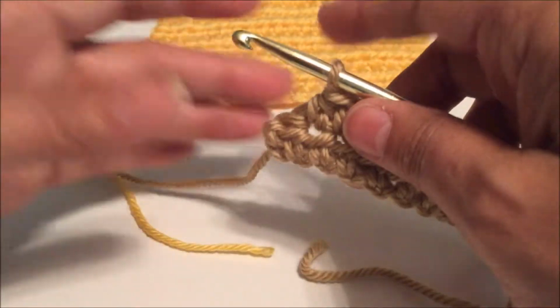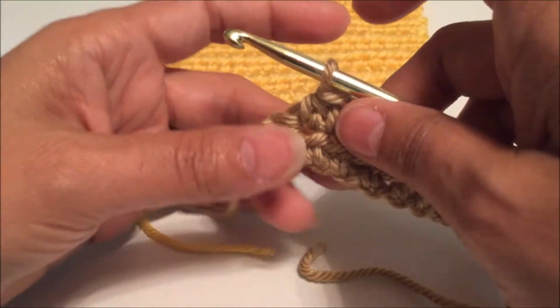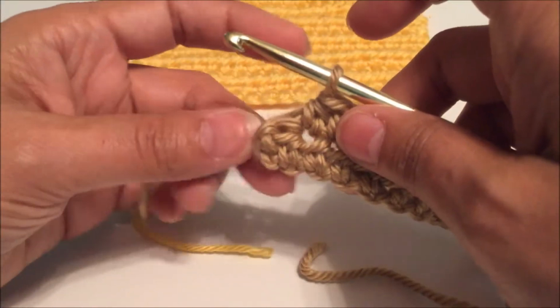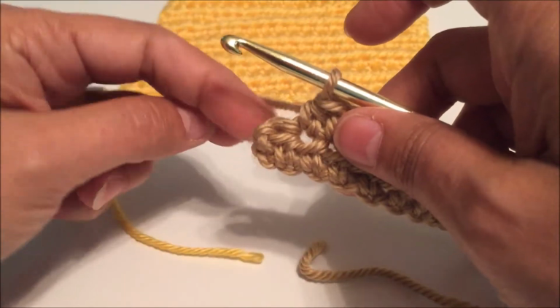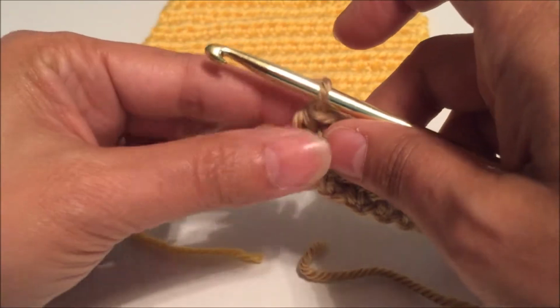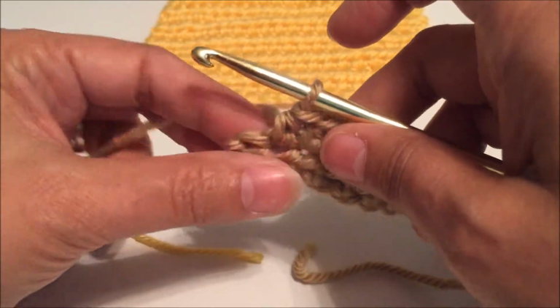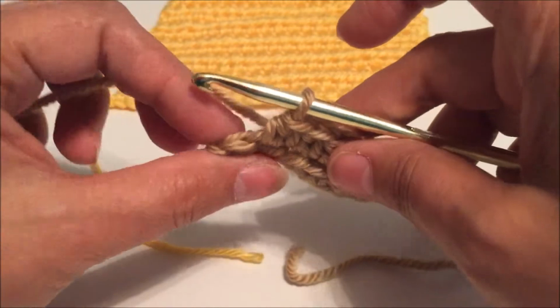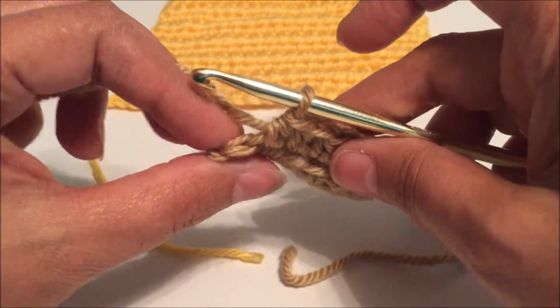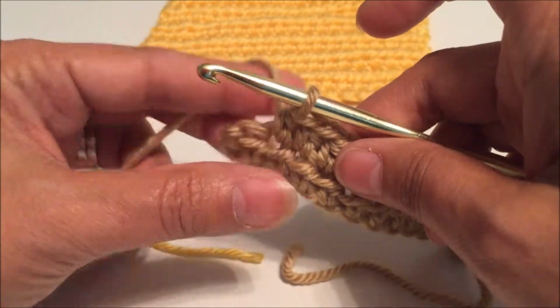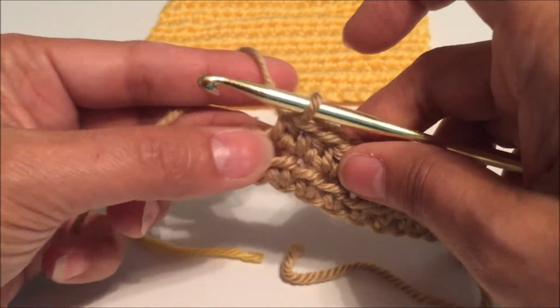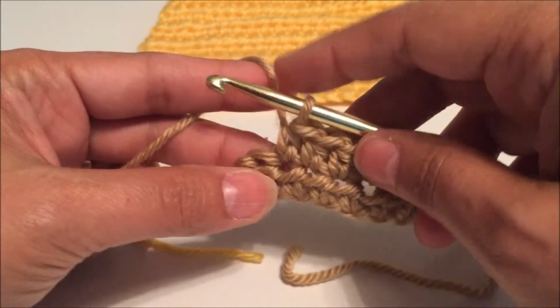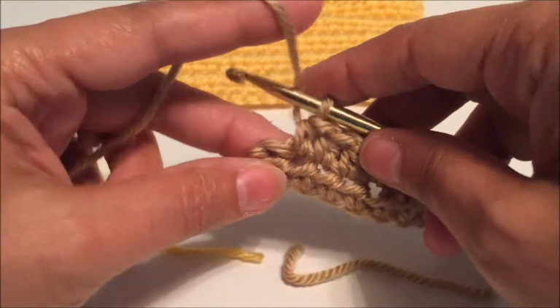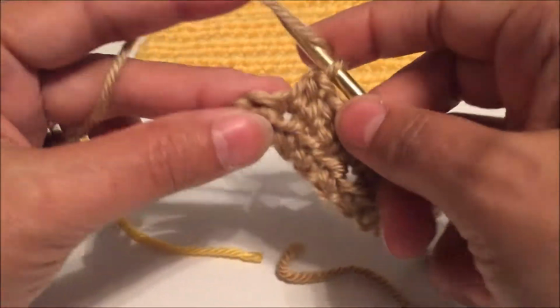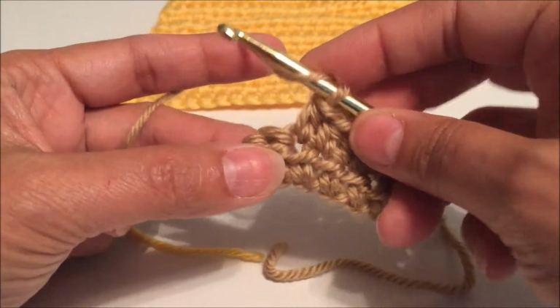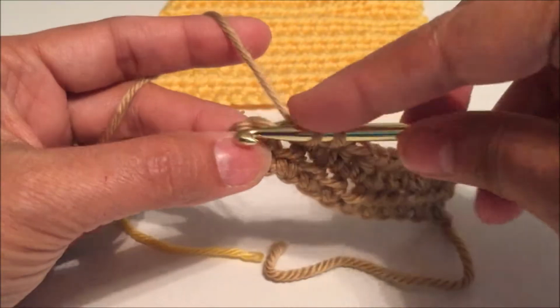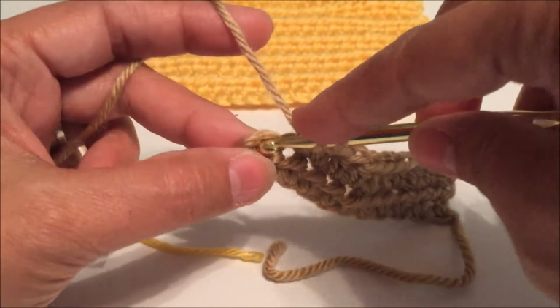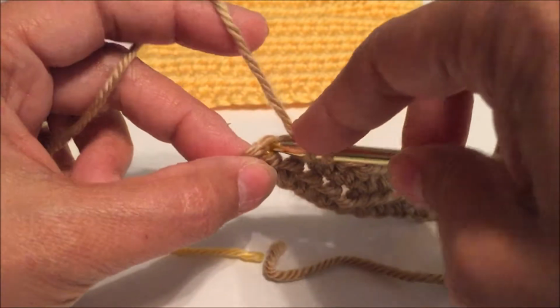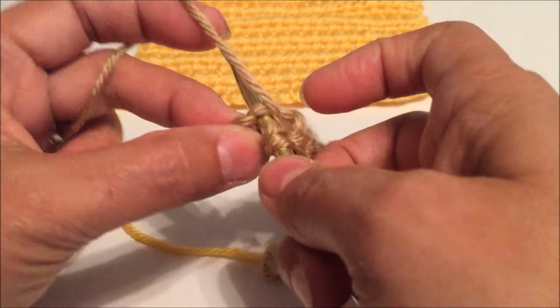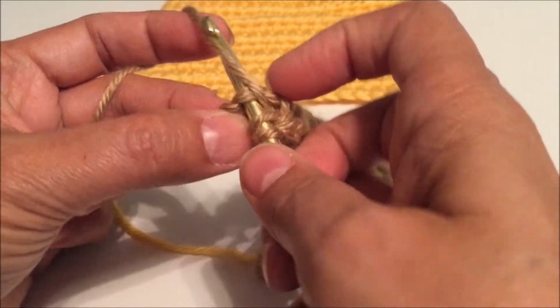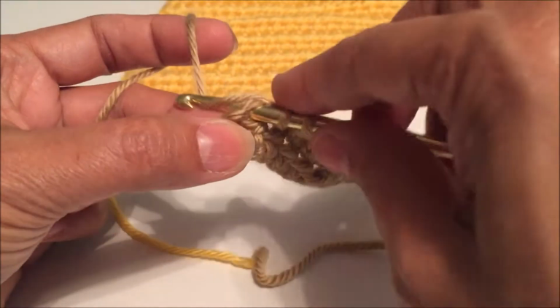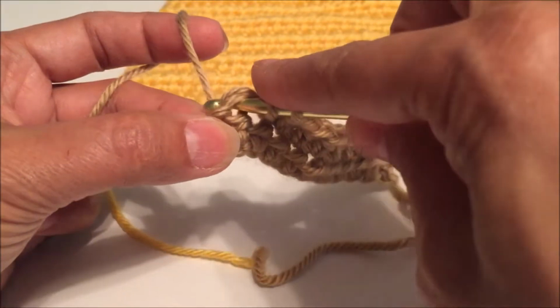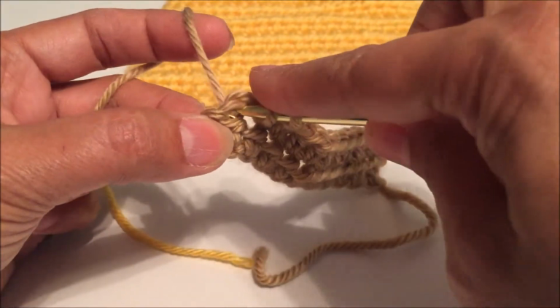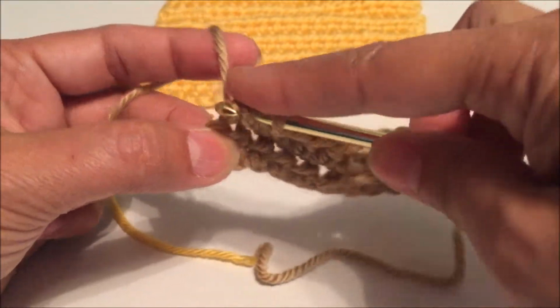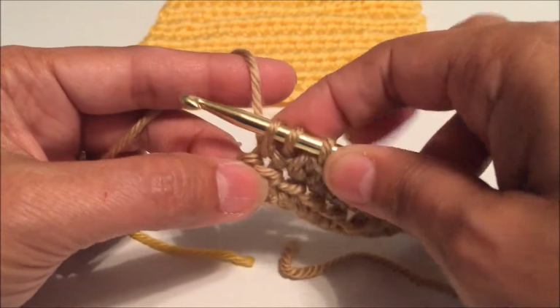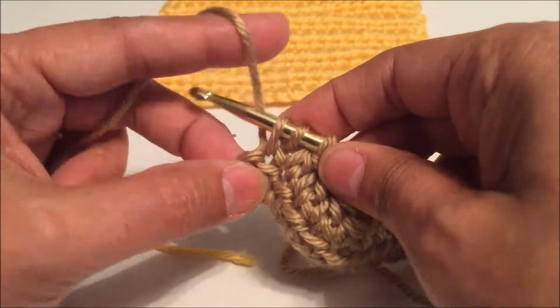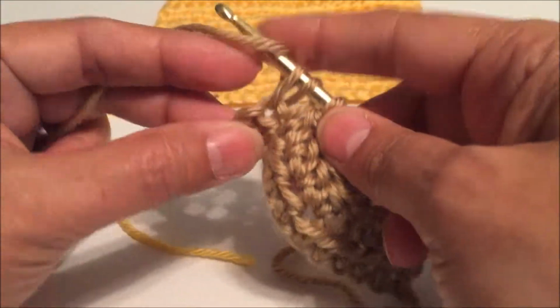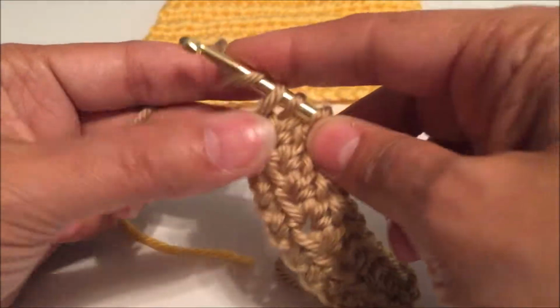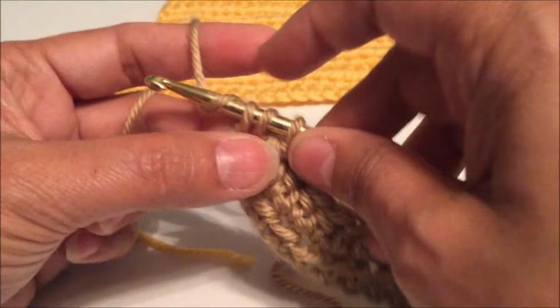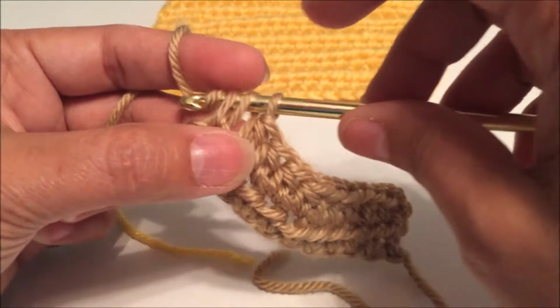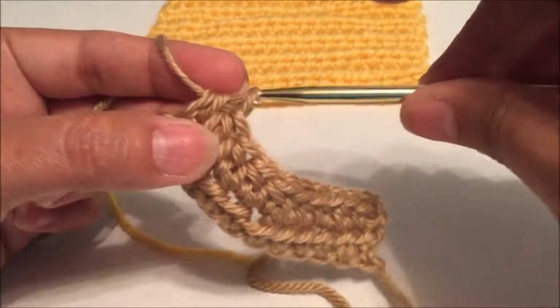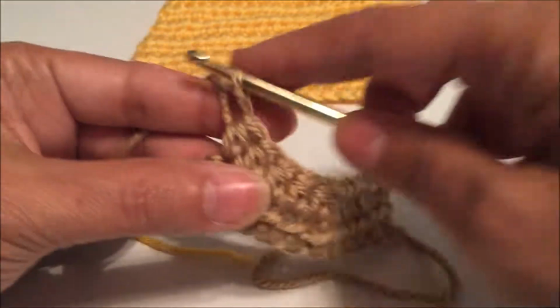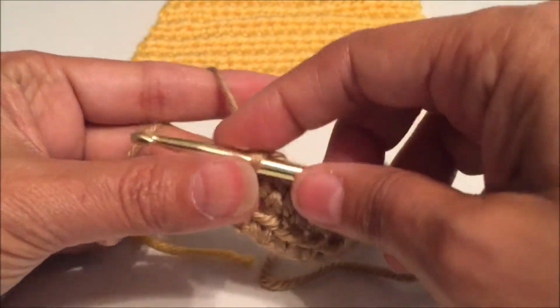I am now at the very end with one more stitch on my piece. I'm going to yarn over, insert my hook, yarn over, pull through the chain, yarn over, and pull through all three.